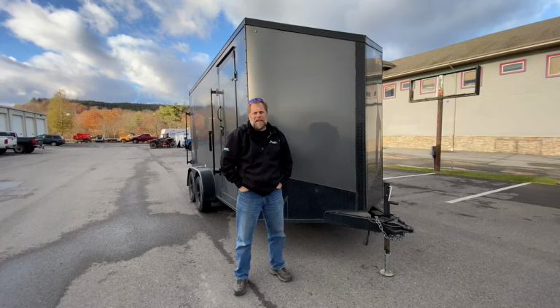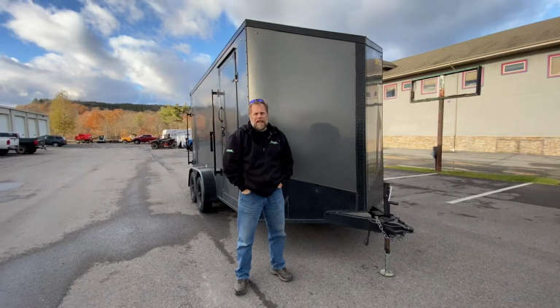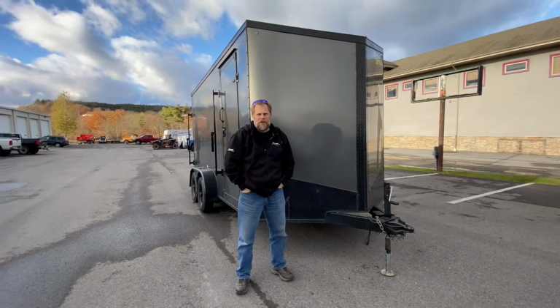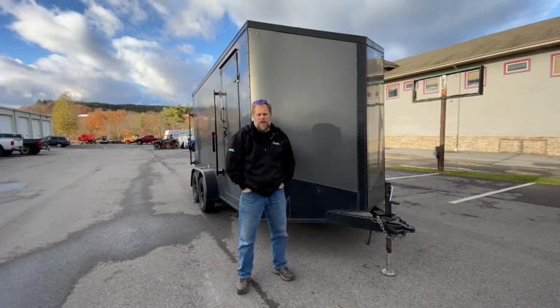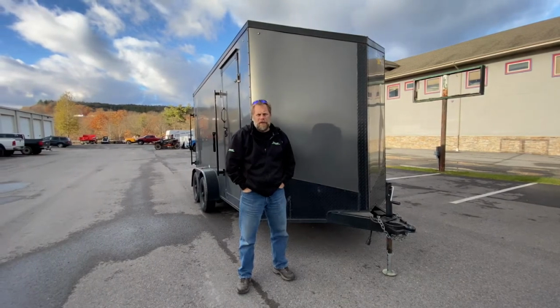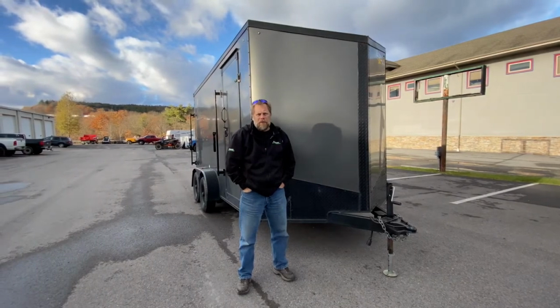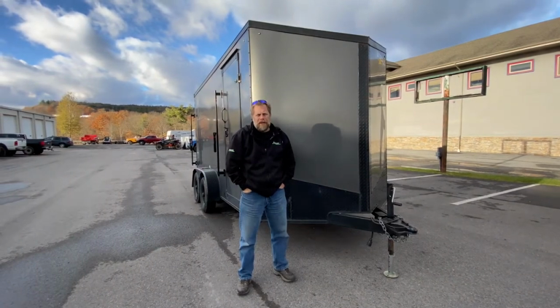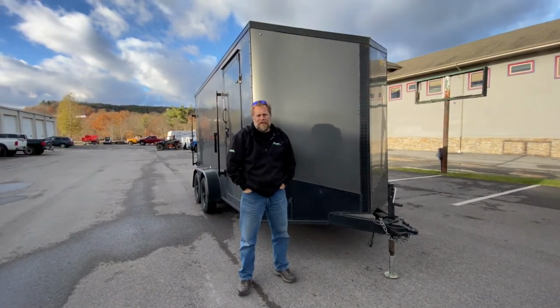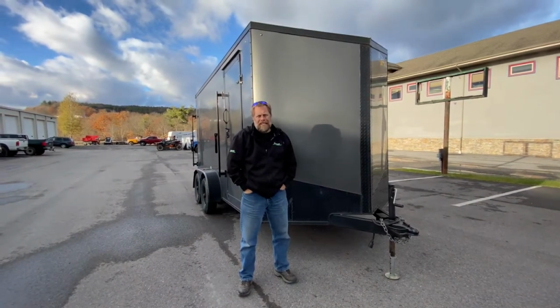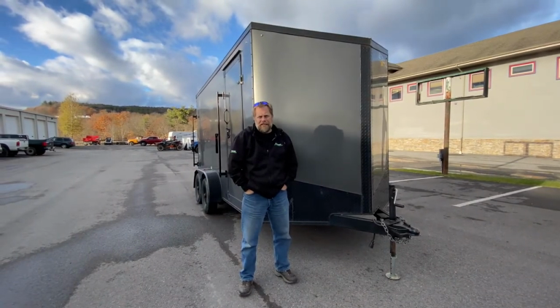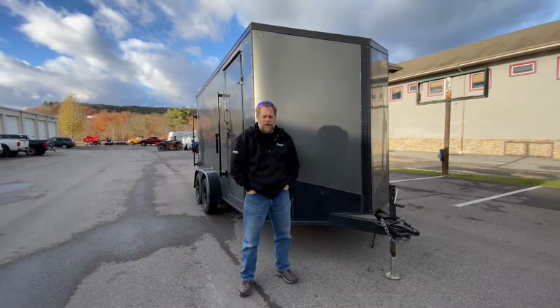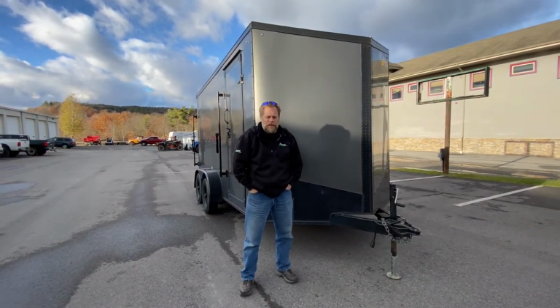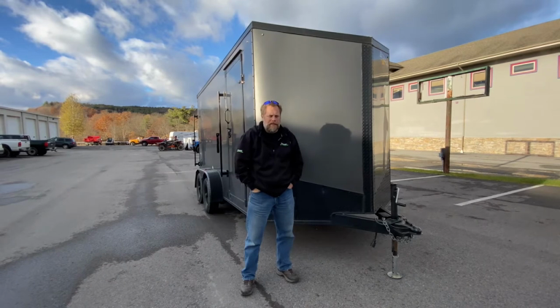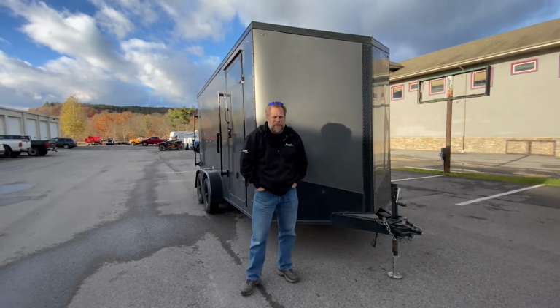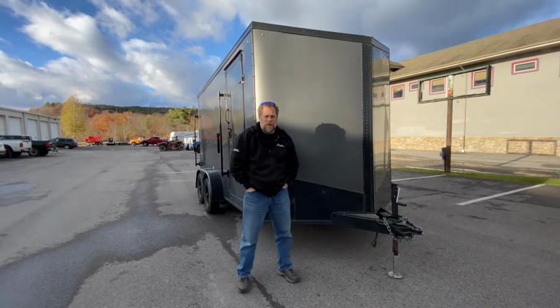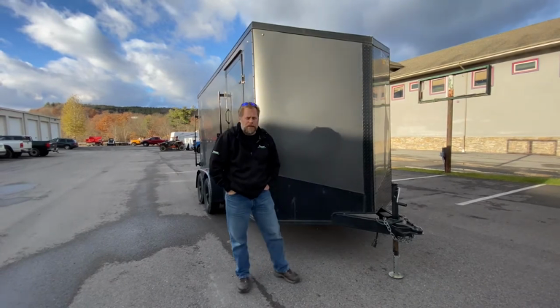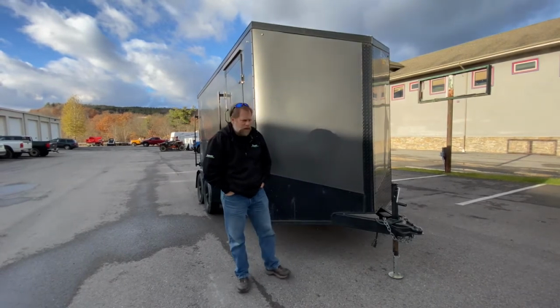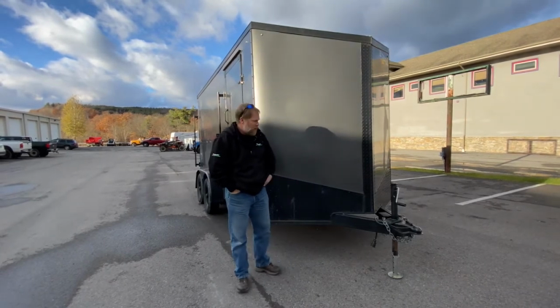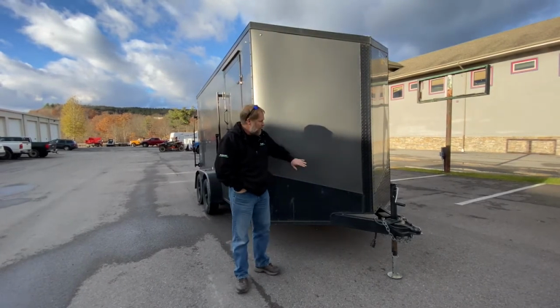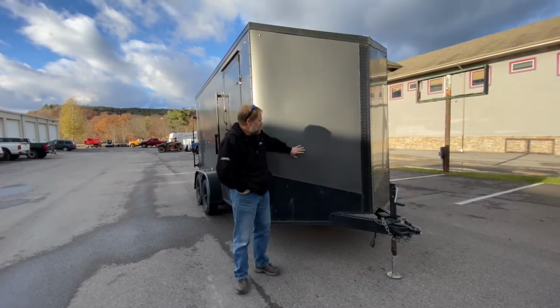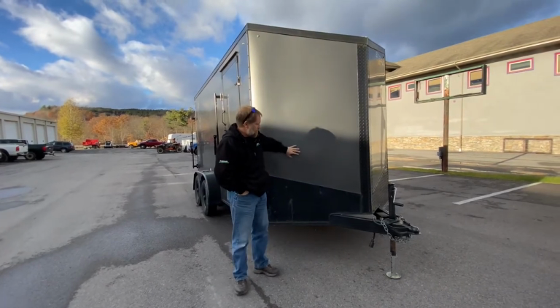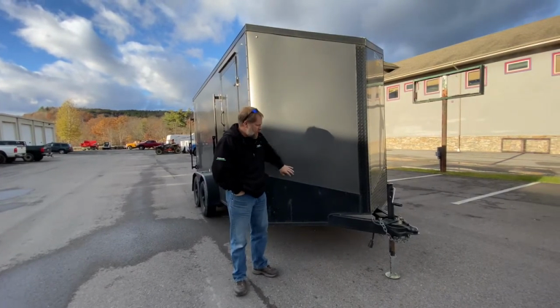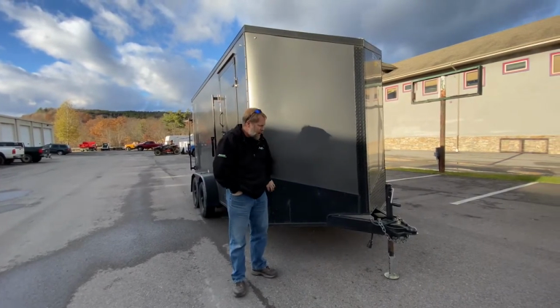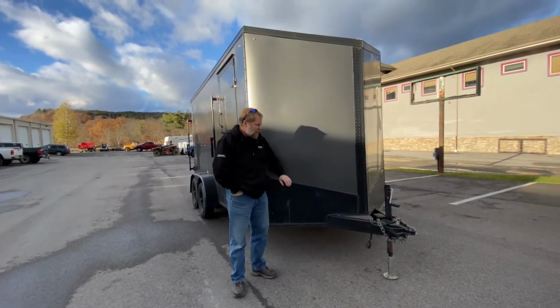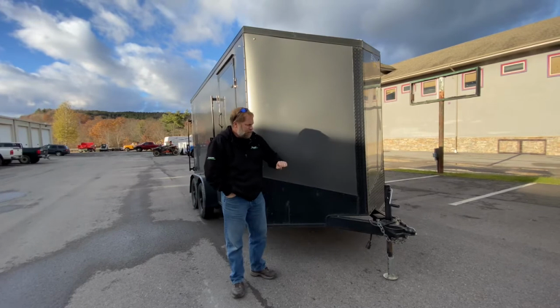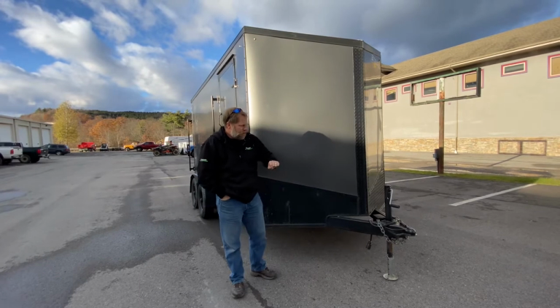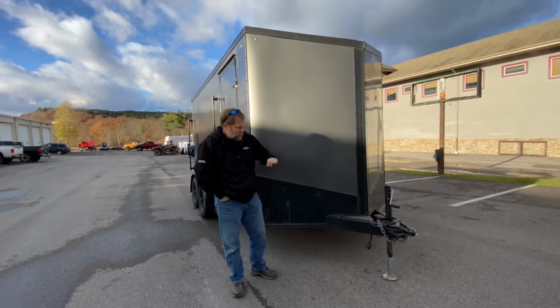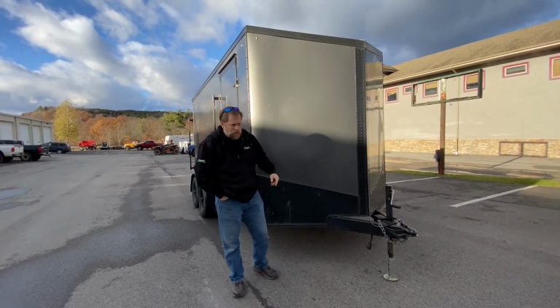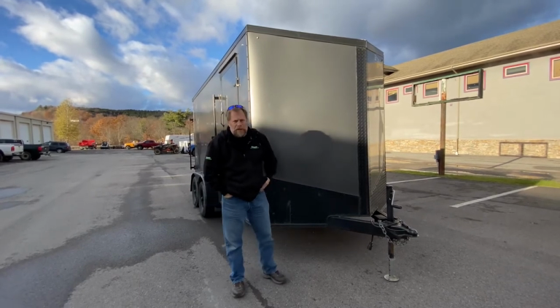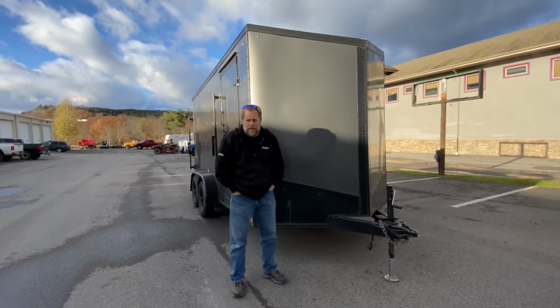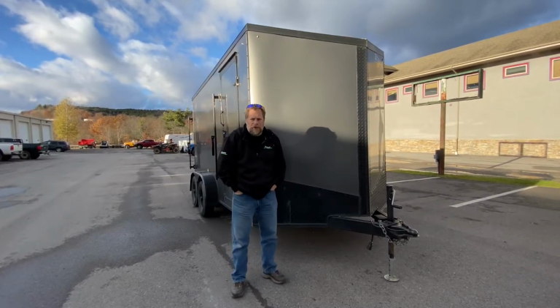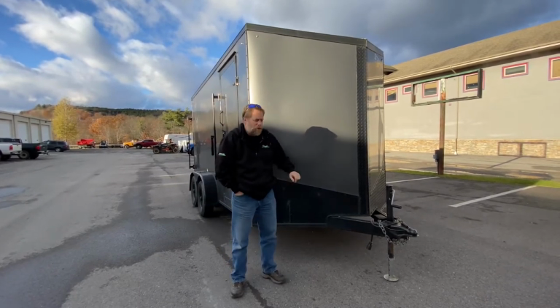Hi, this is Kurt at Karns Equipment with a Titan Stealth Trailer. This is a 7x14 enclosed trailer. As you can see it's in the dark gray and black. Really nice trailer of course.